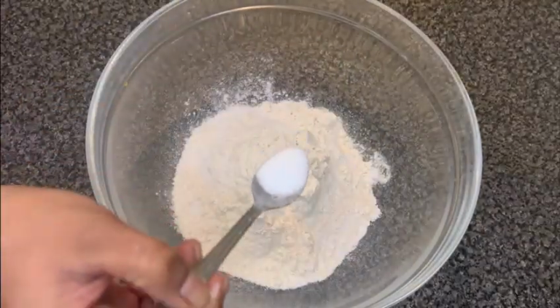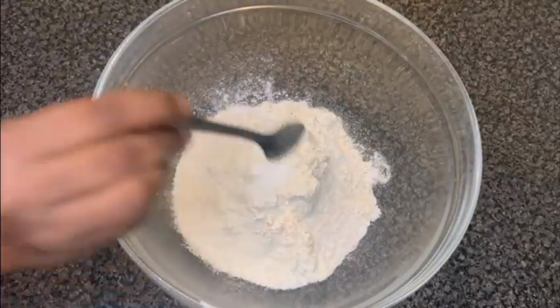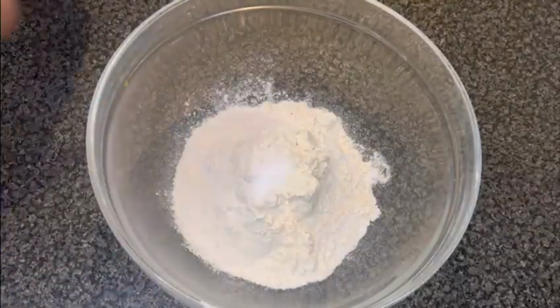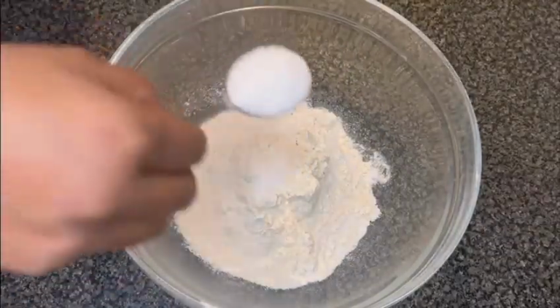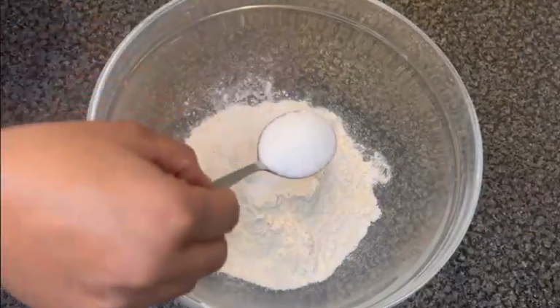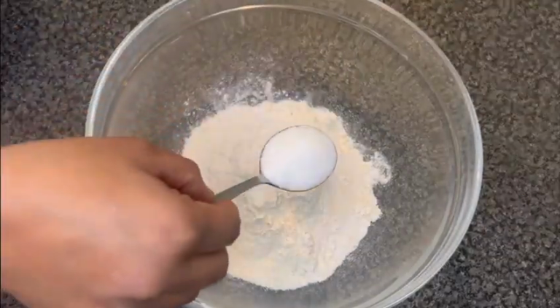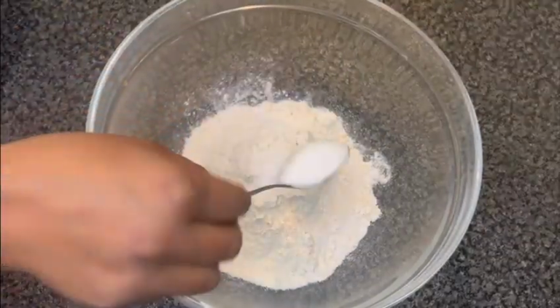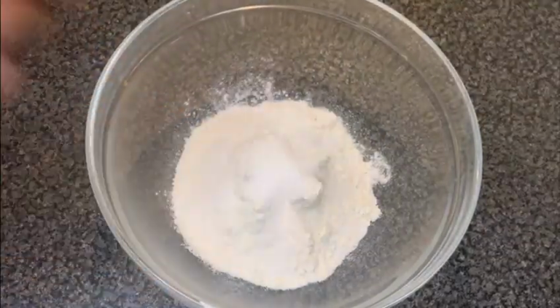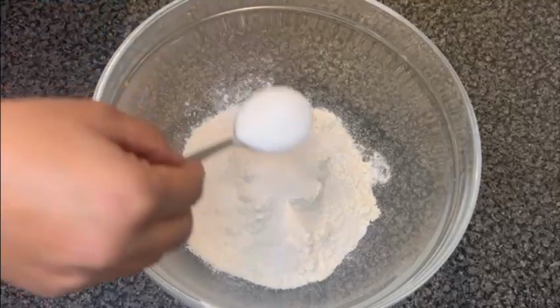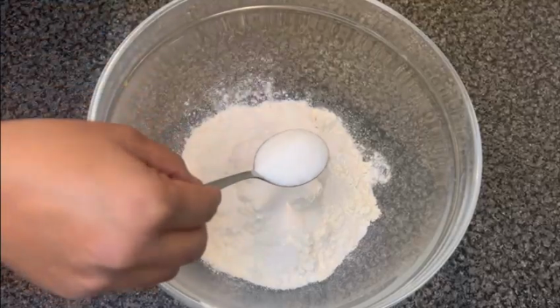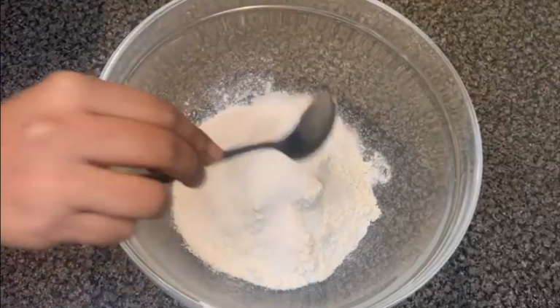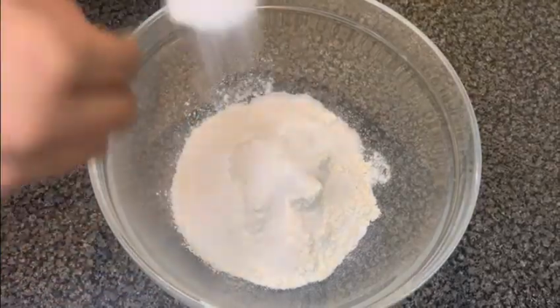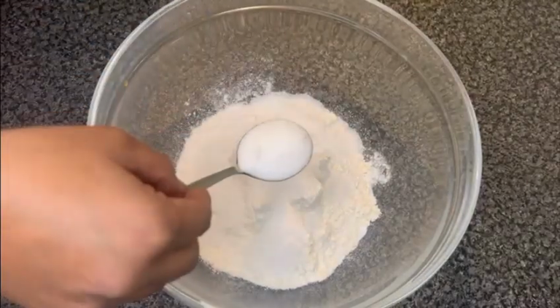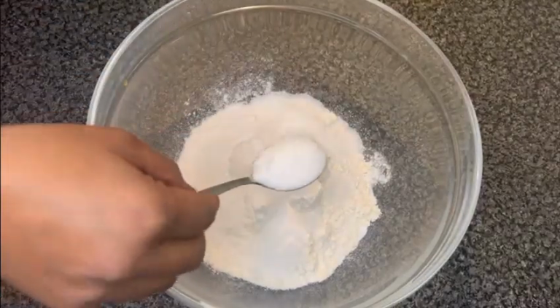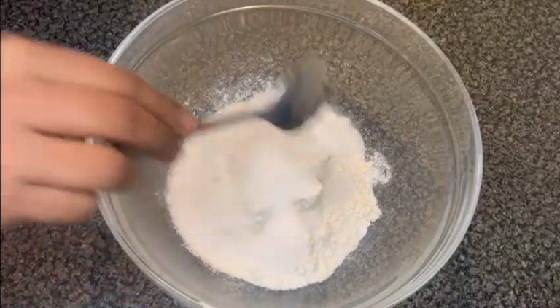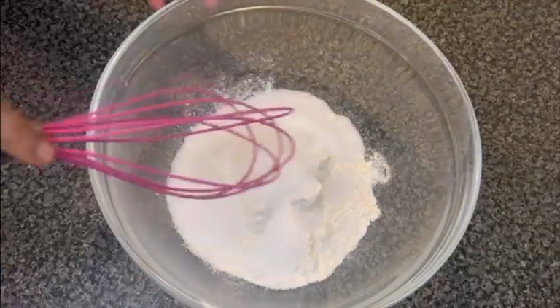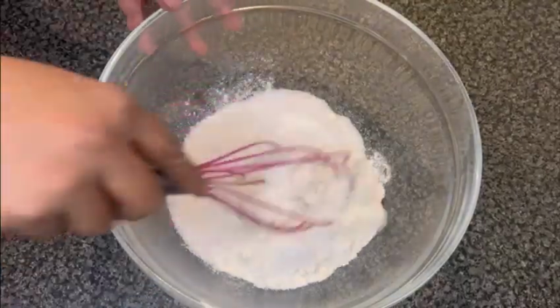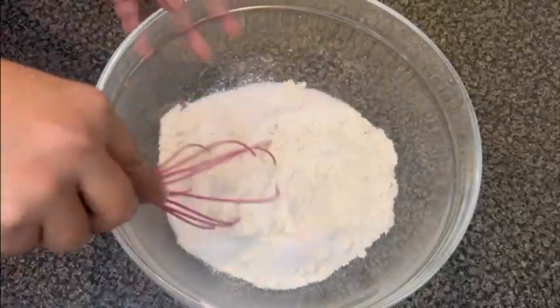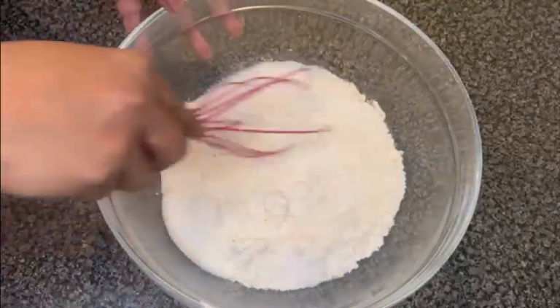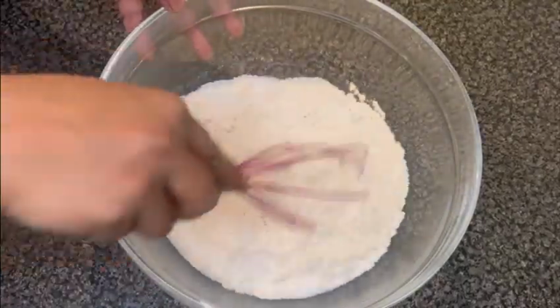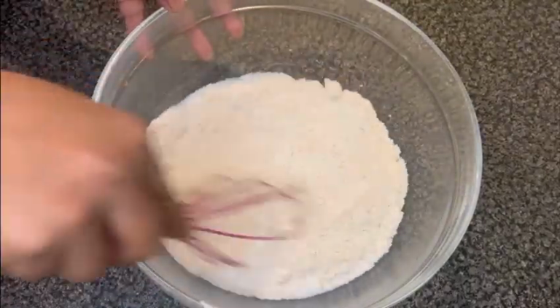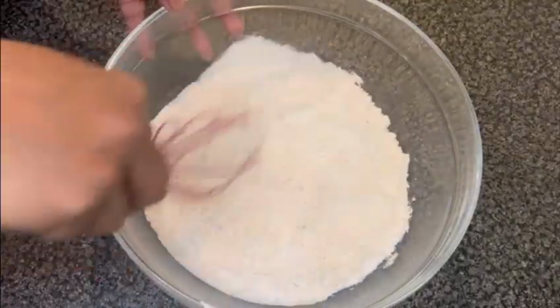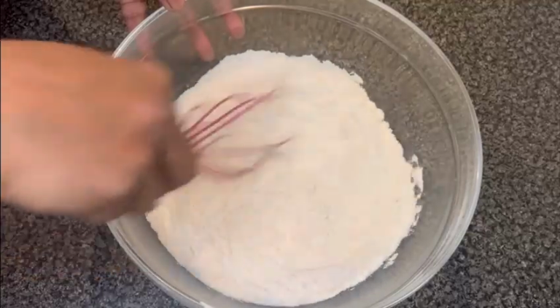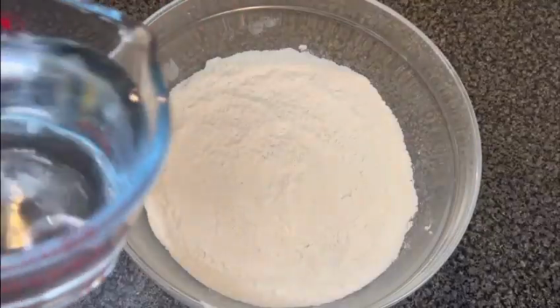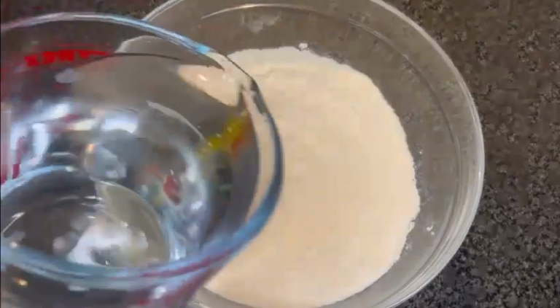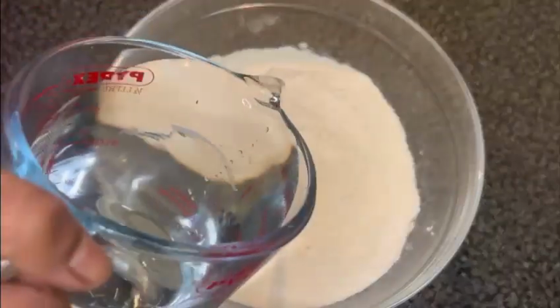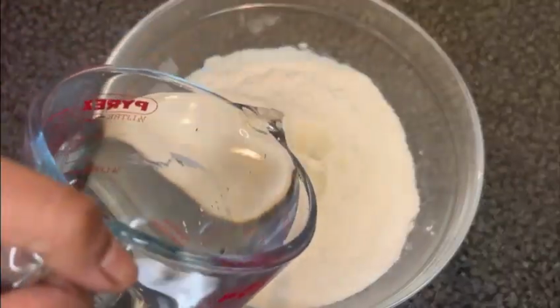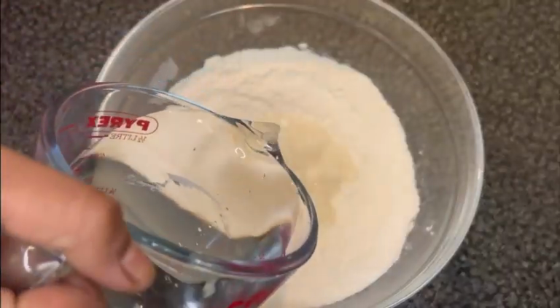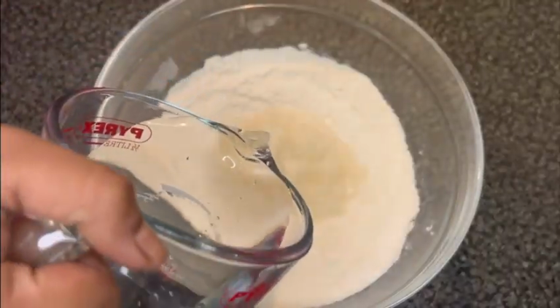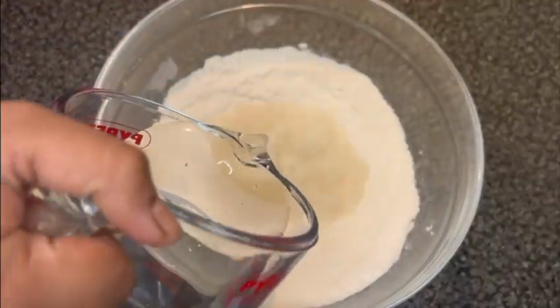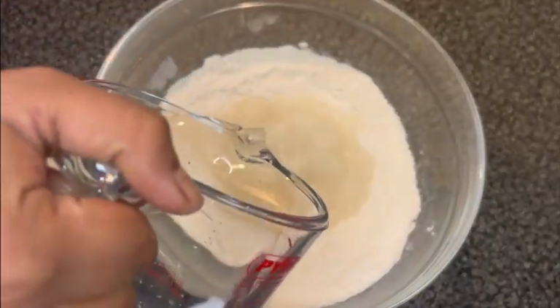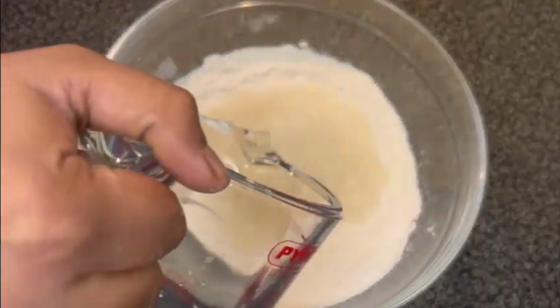I am going to use this recipe for my rice, so I am going to add a little sugar. I will mix the dry ingredients like this, then I will mix the water.